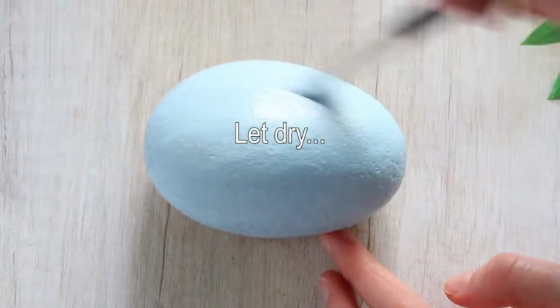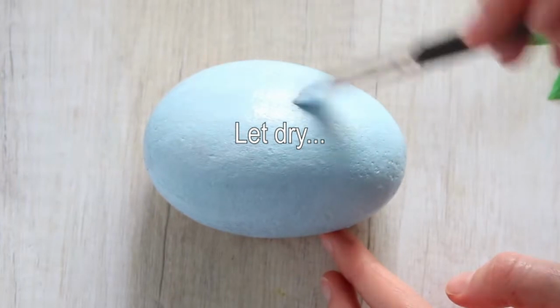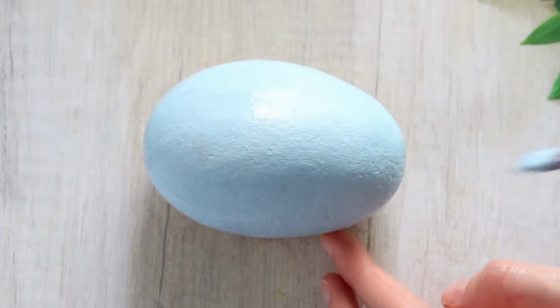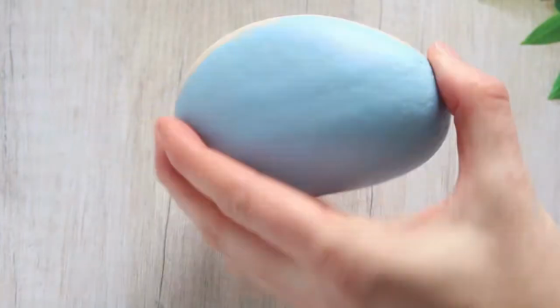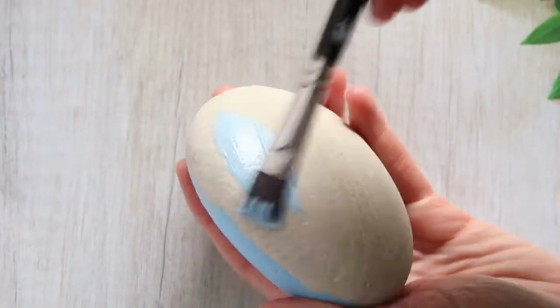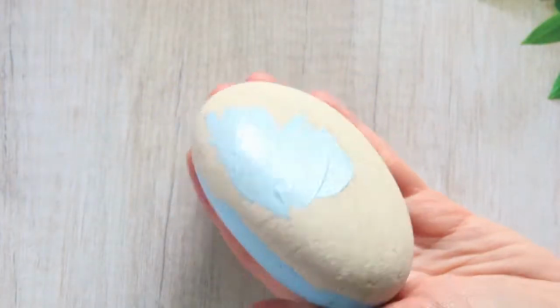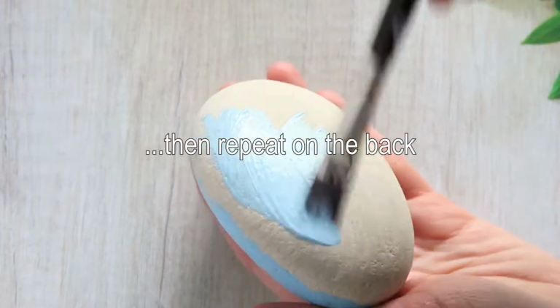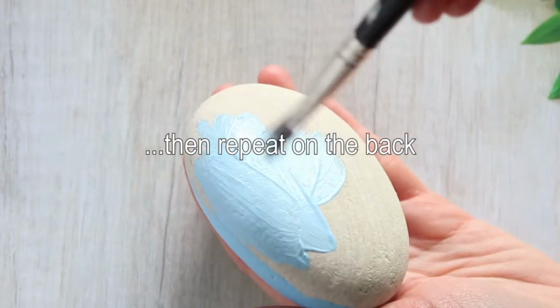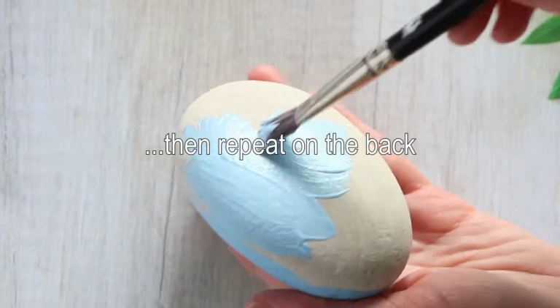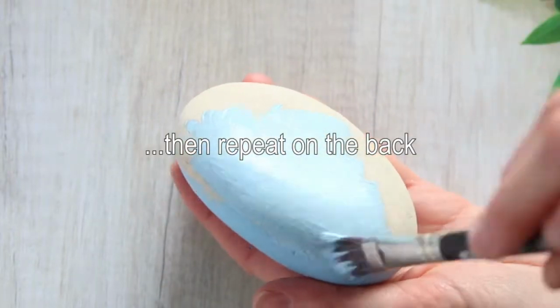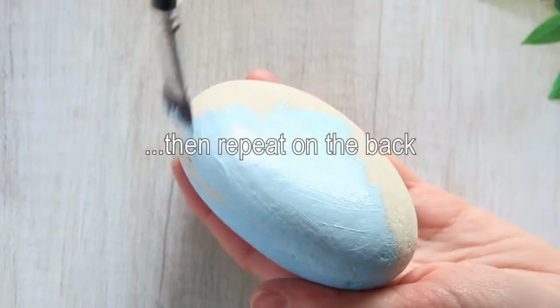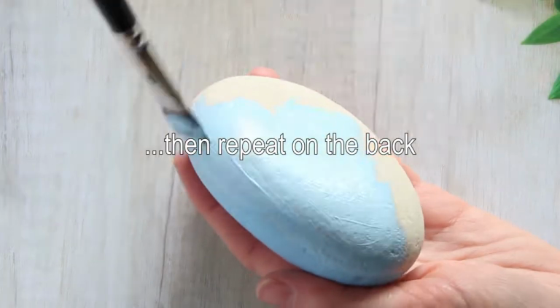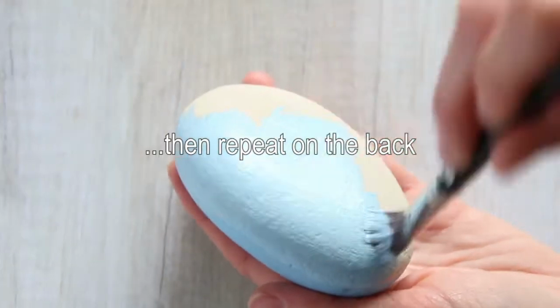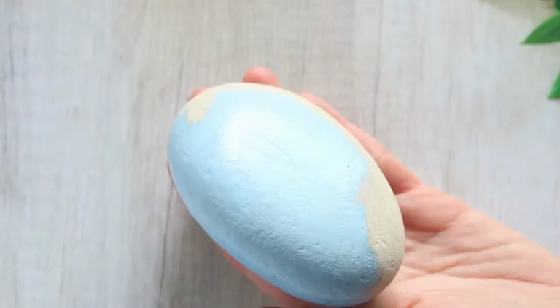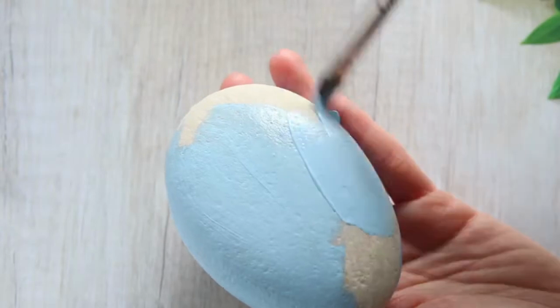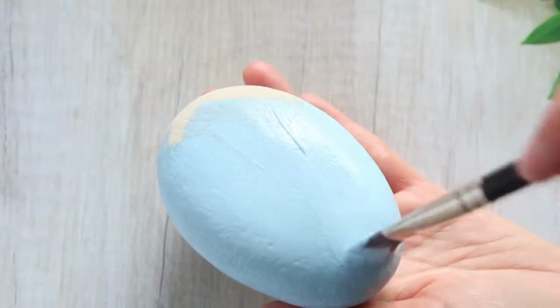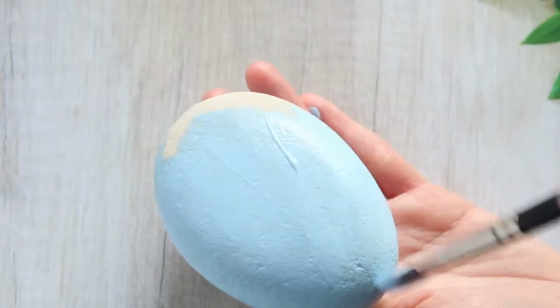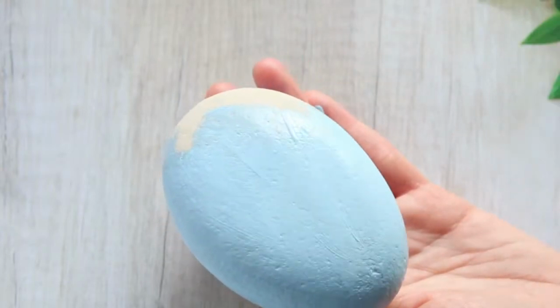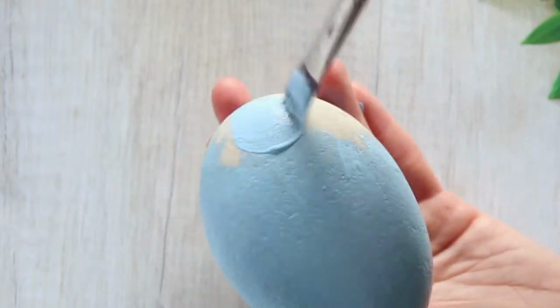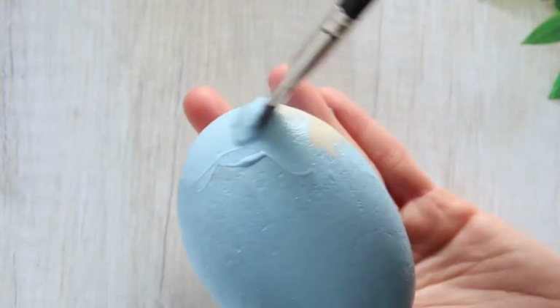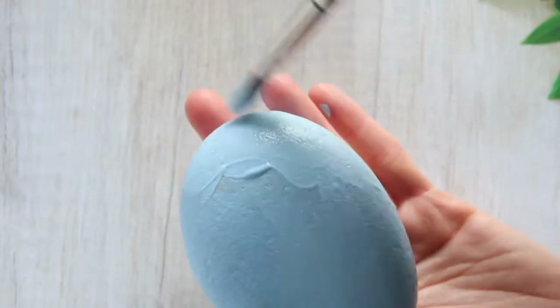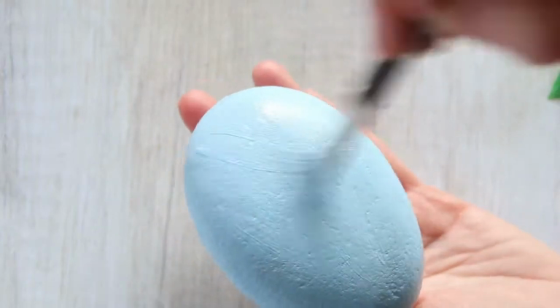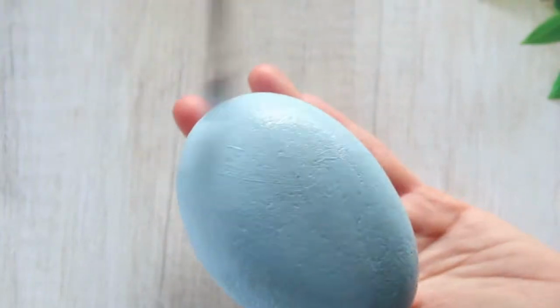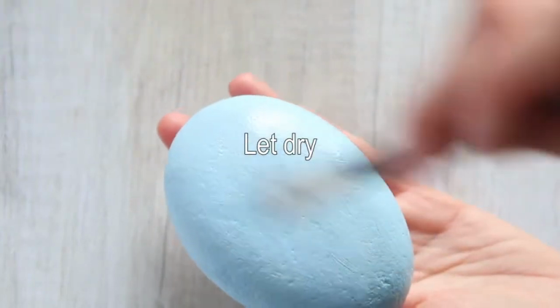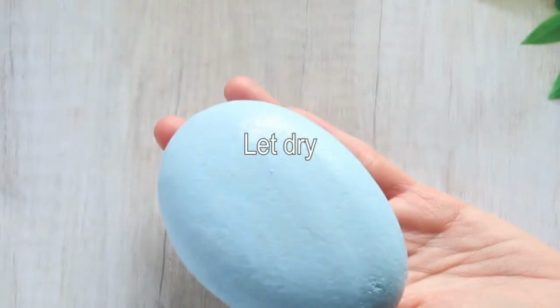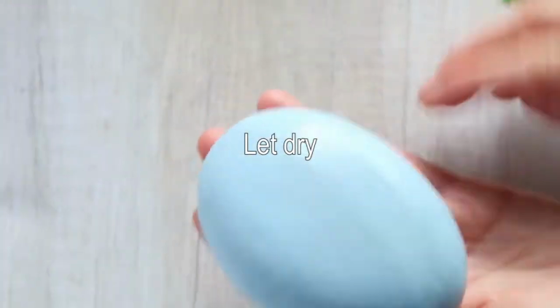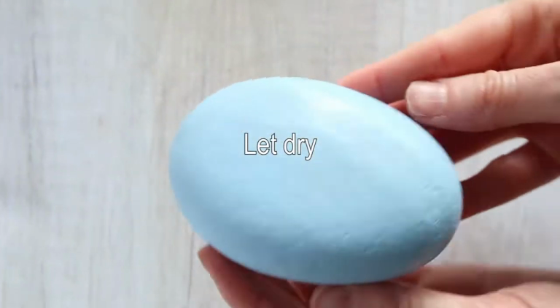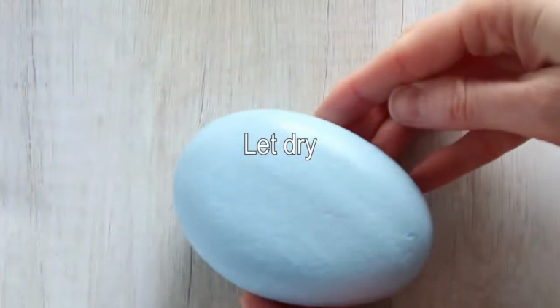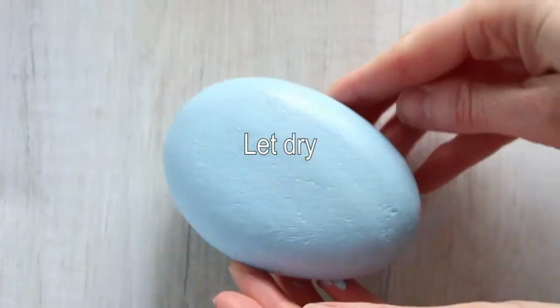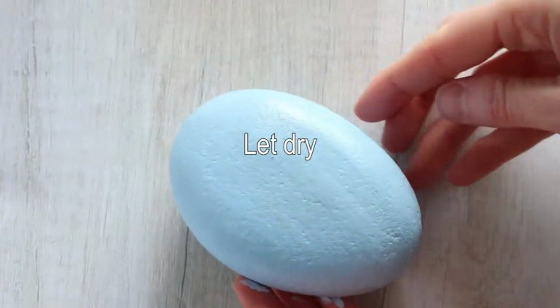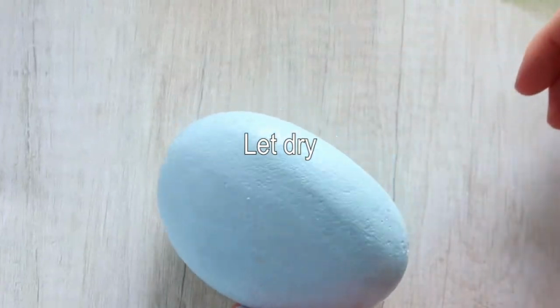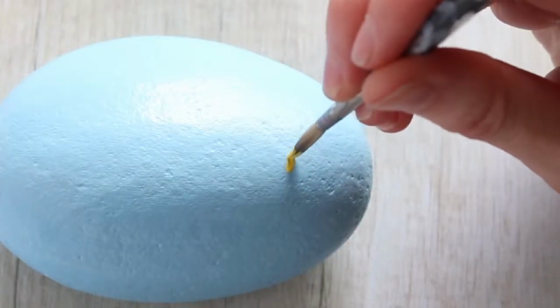You want to let these dry until they're completely done, and then repeat it on the back after it's dried. Now let them dry completely.